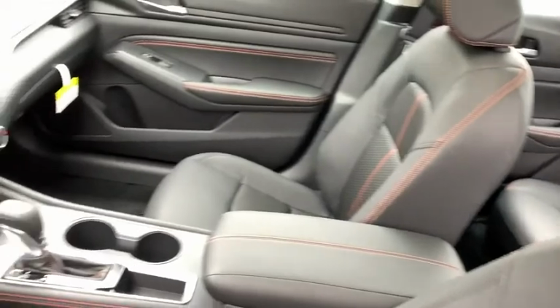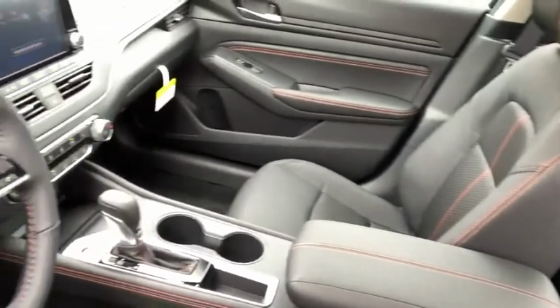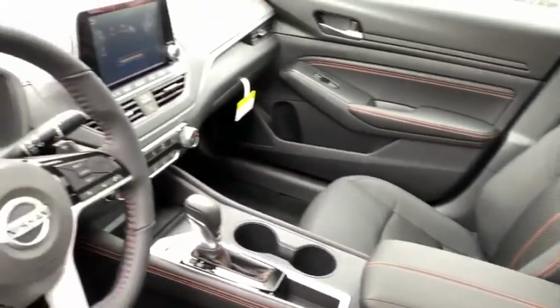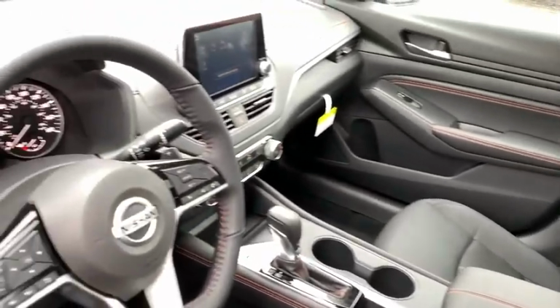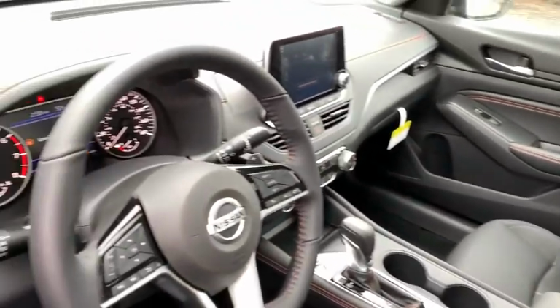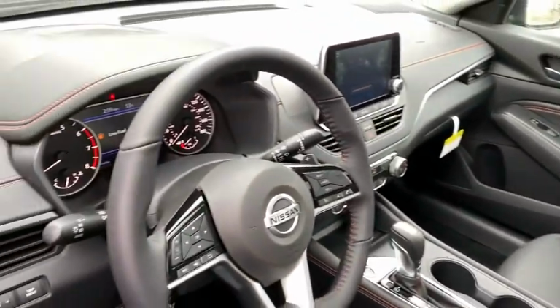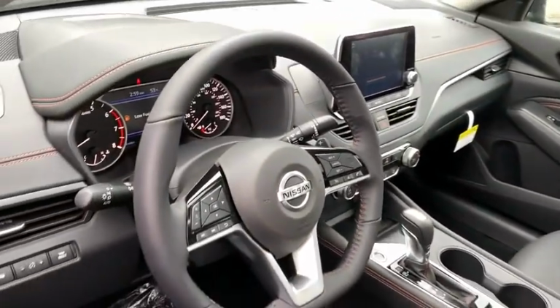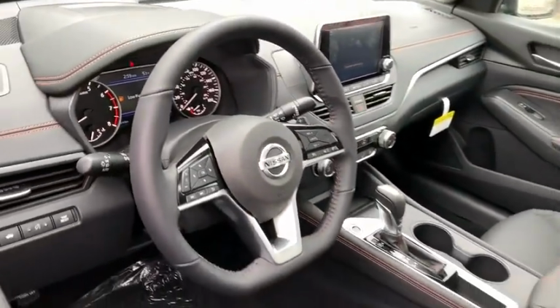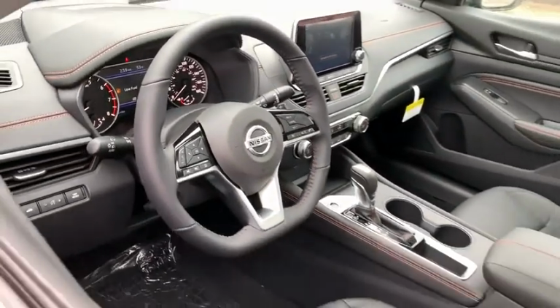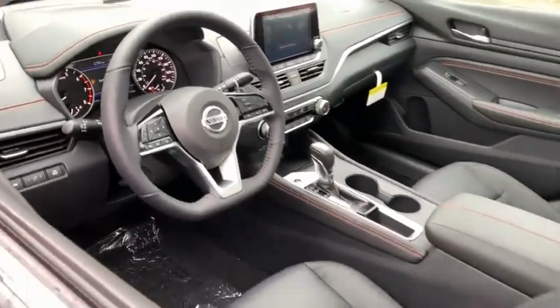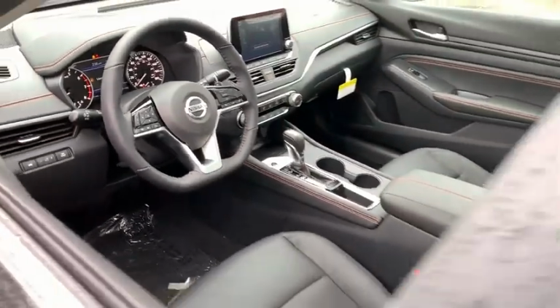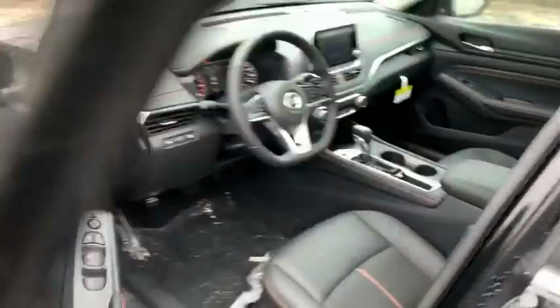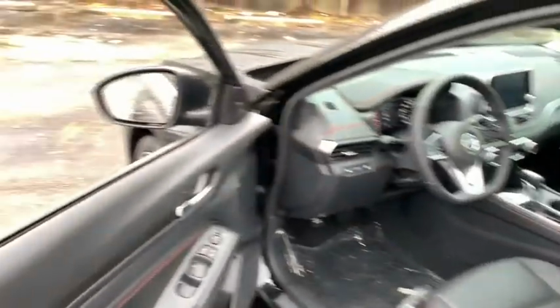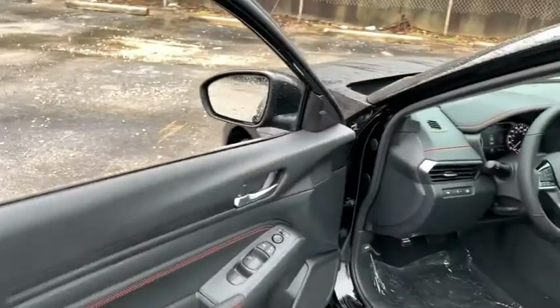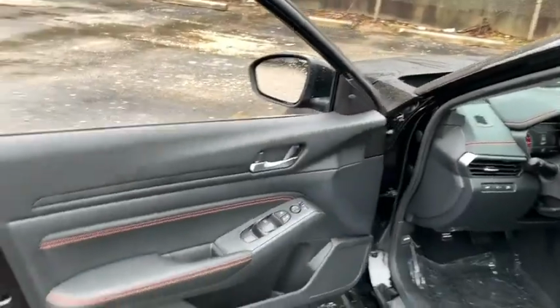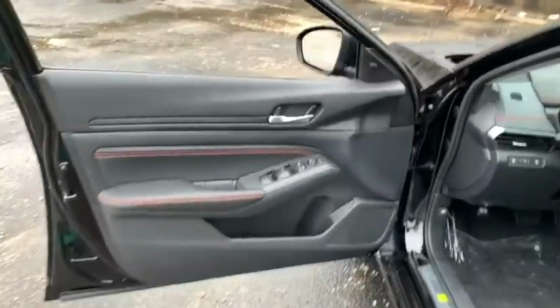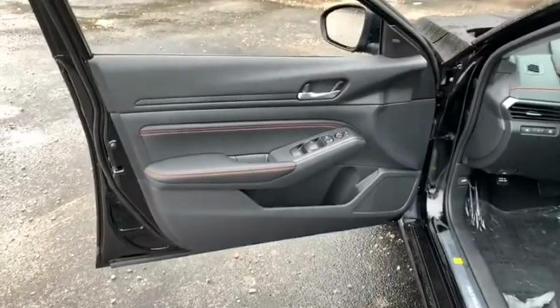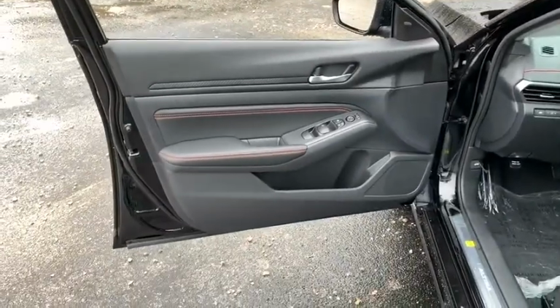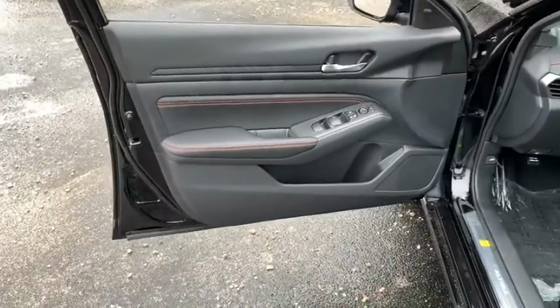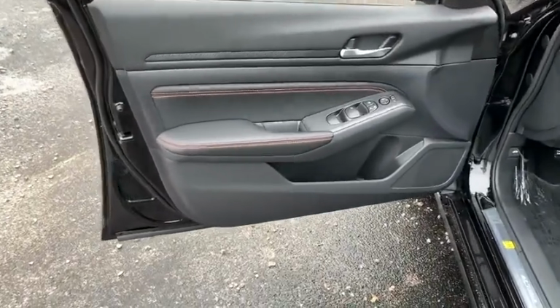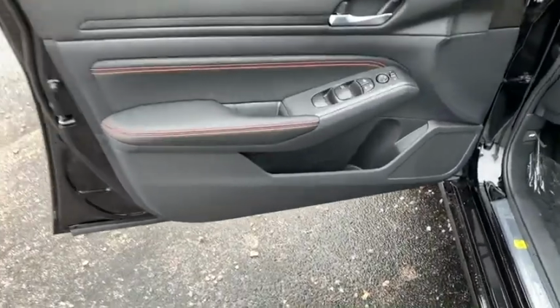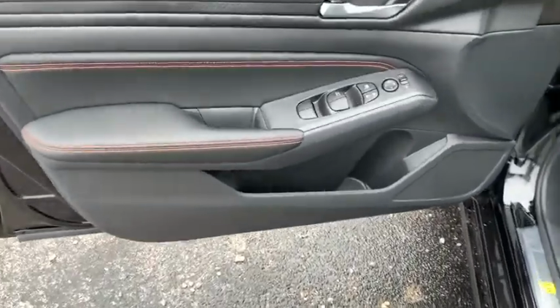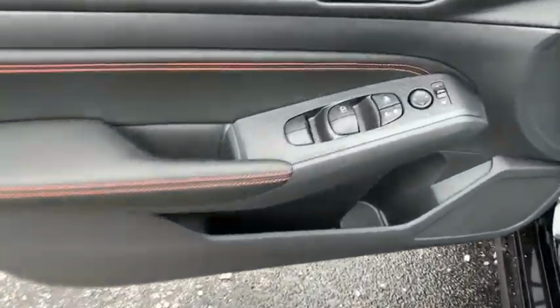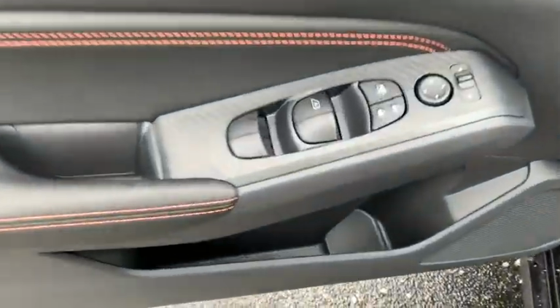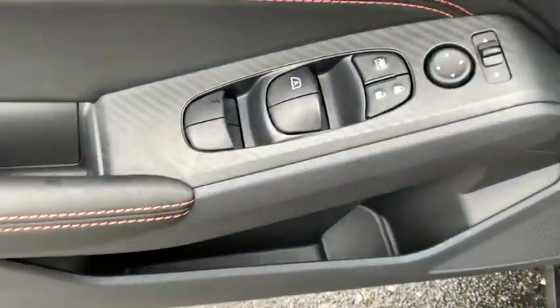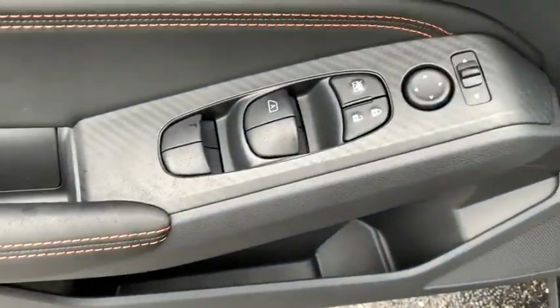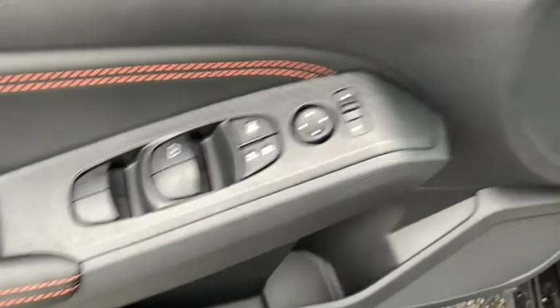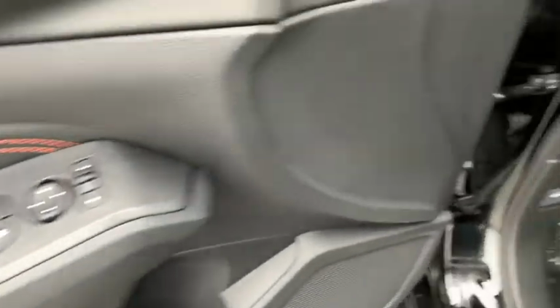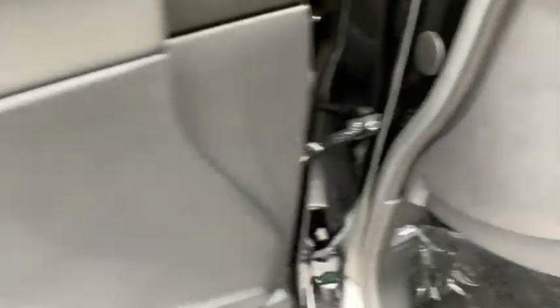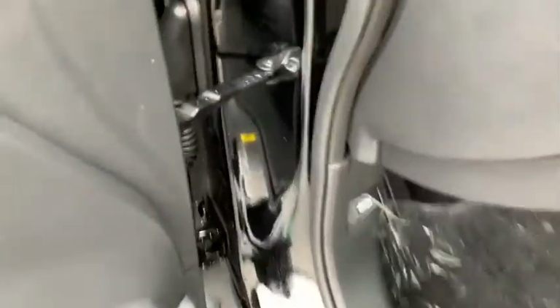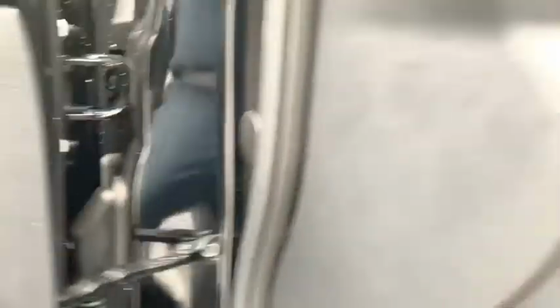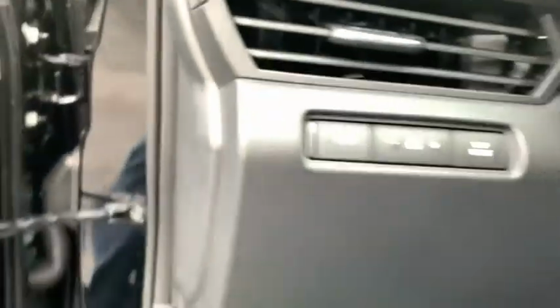Here are some of this vehicle's great options: lane departure warning, traction control, dual airbags, power steering, front wheel drive, alloy wheels, four-wheel disc brakes, and electronic stability control.